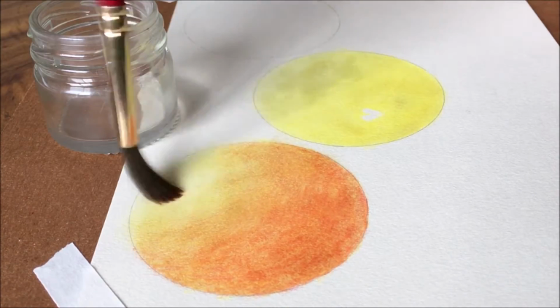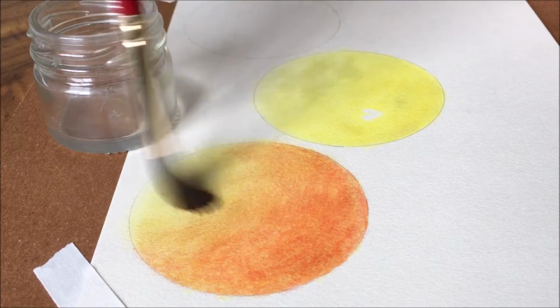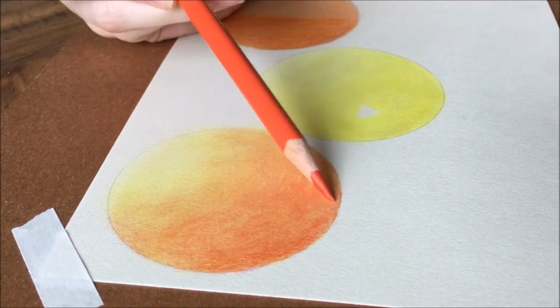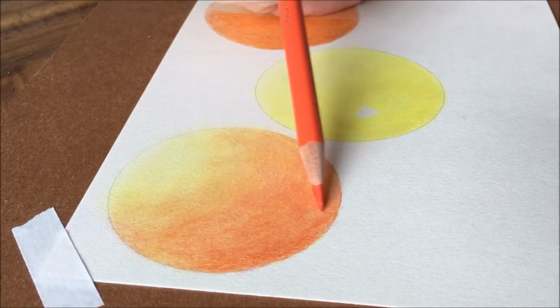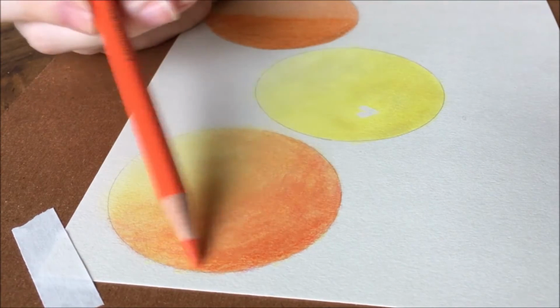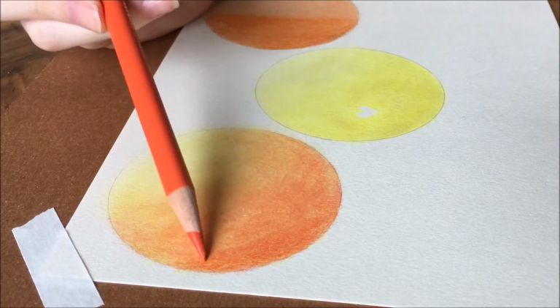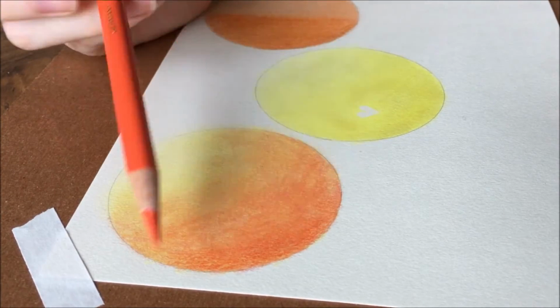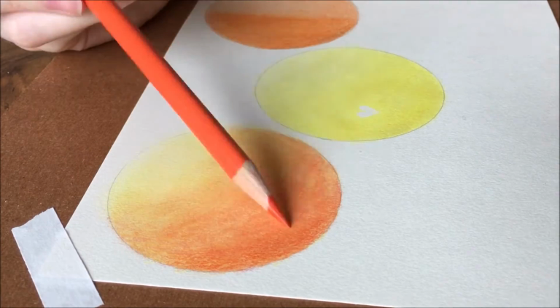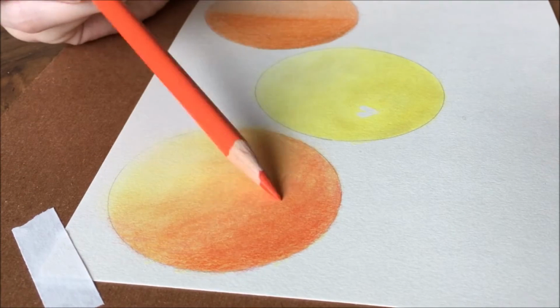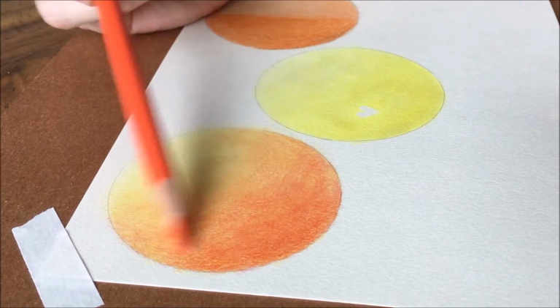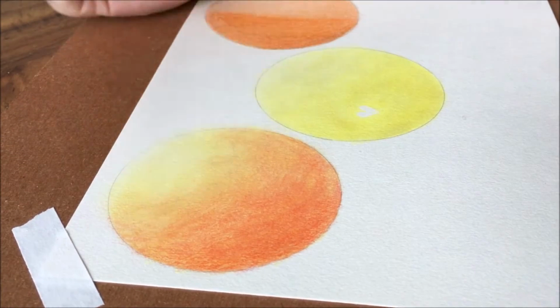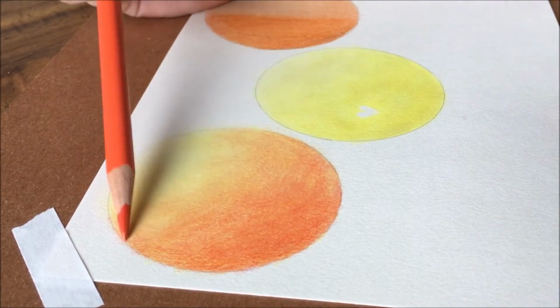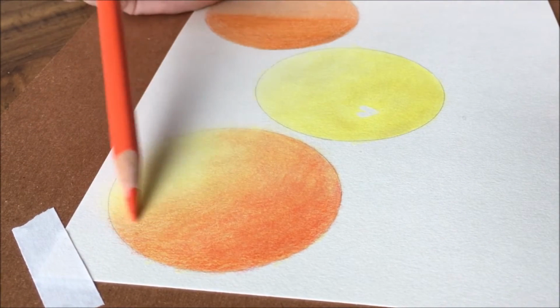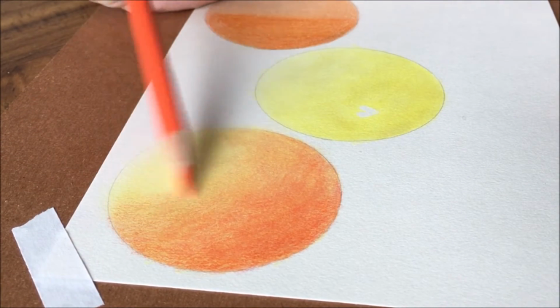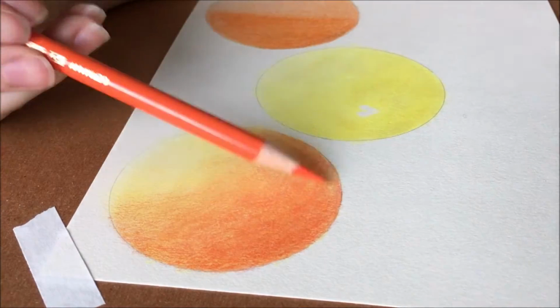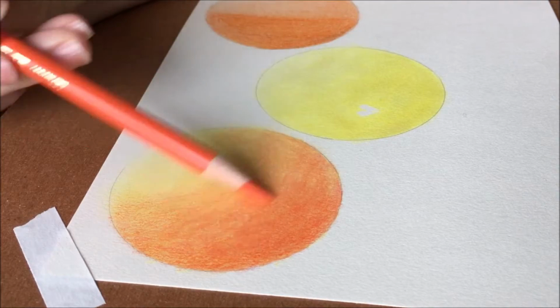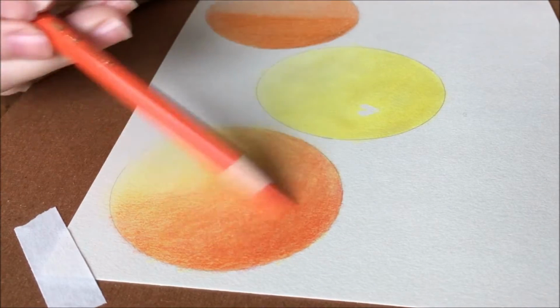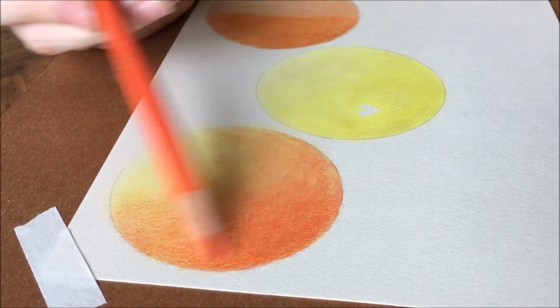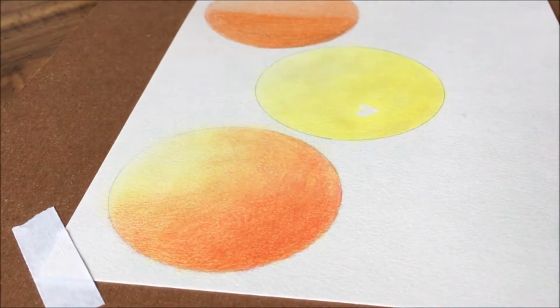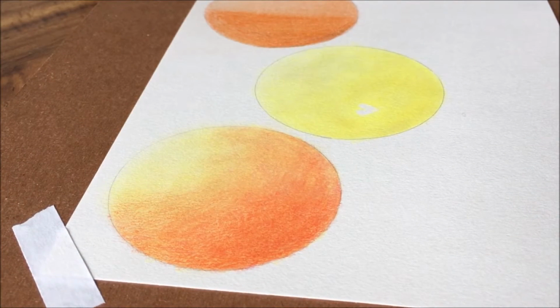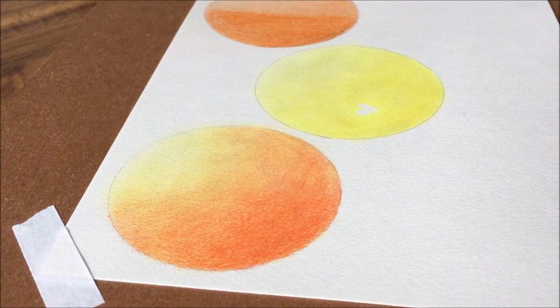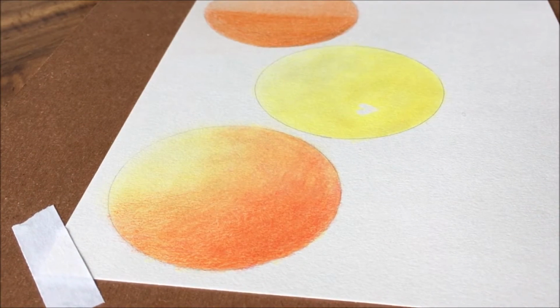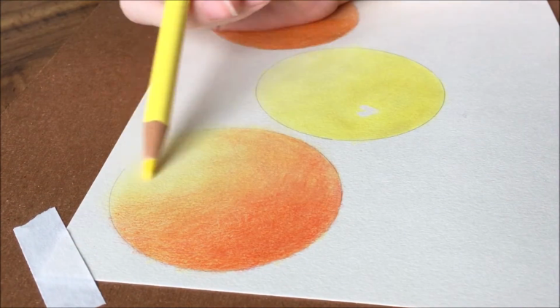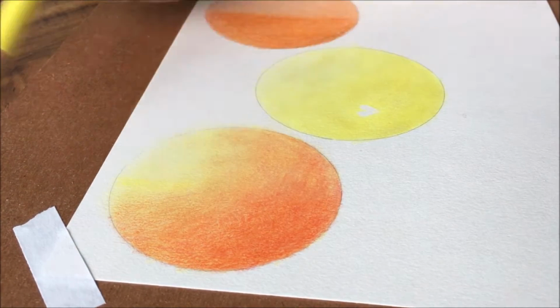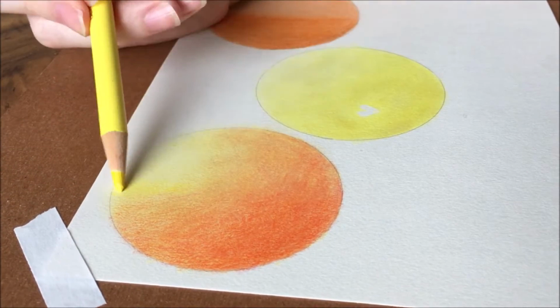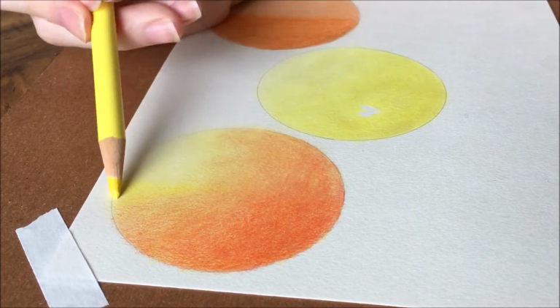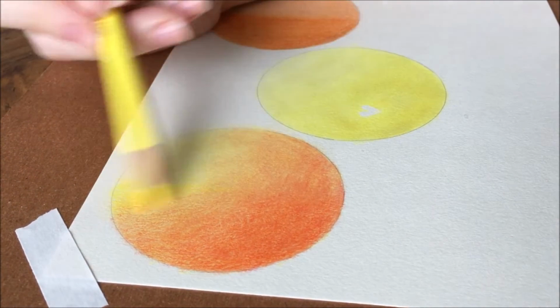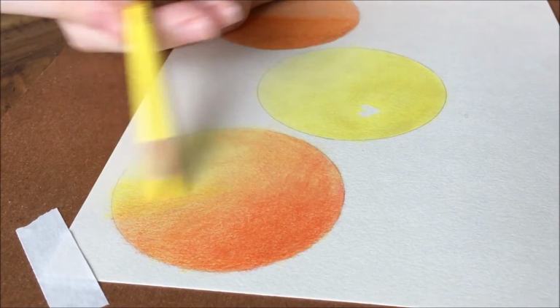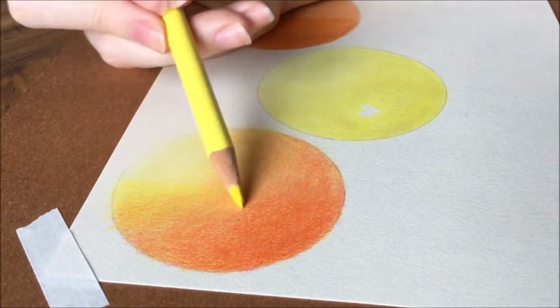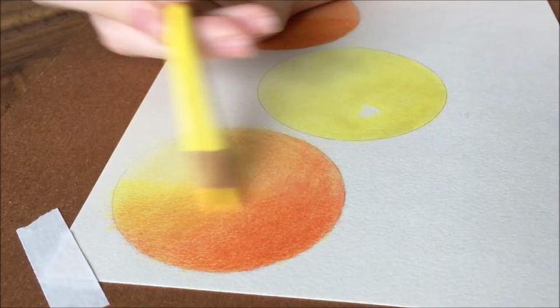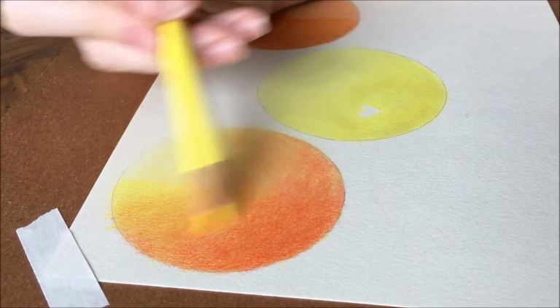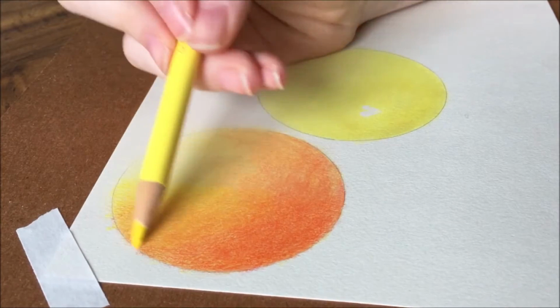I did a previous video on some colored pencil drawing hacks. If you are looking for more colored pencil tips and tricks, you should definitely check out that link. I will have a link to it in the video description.